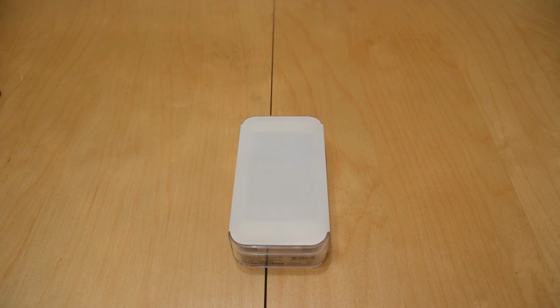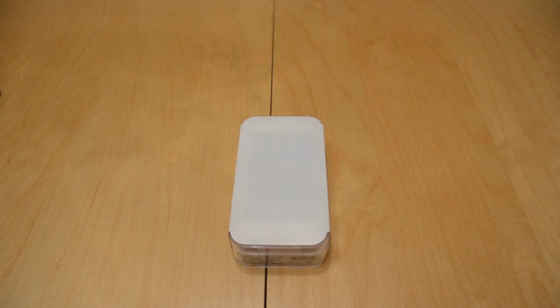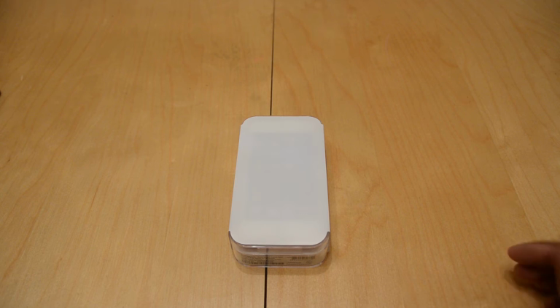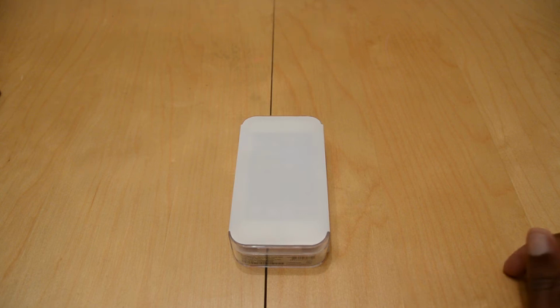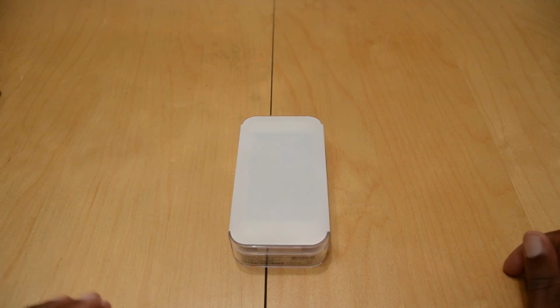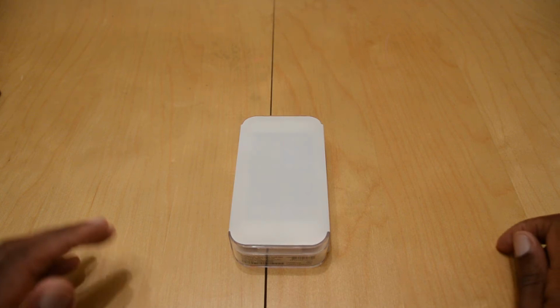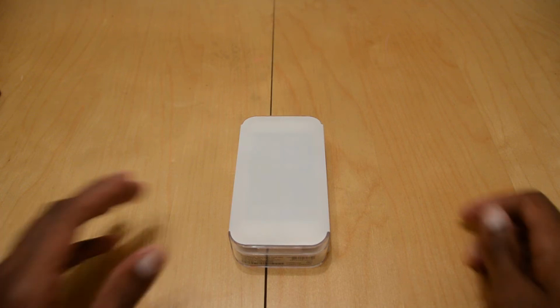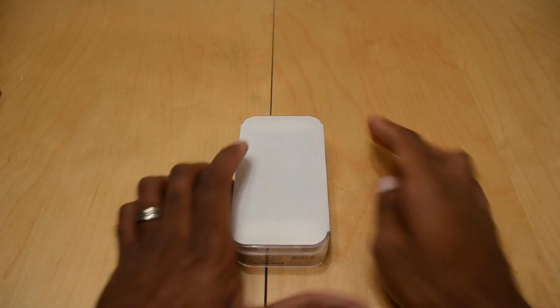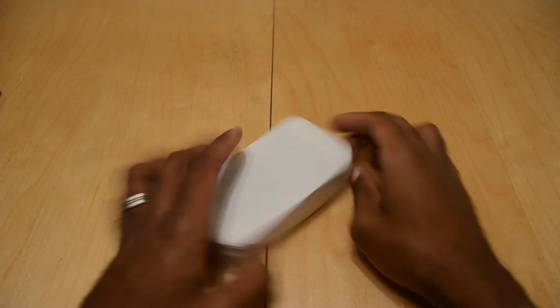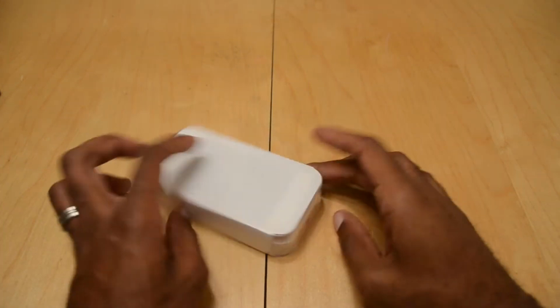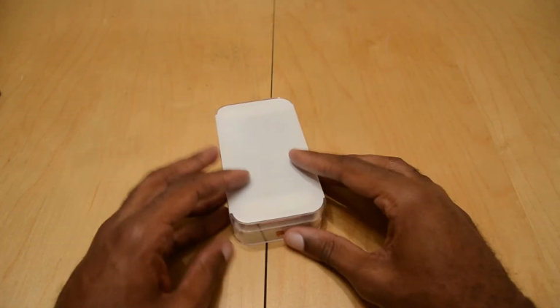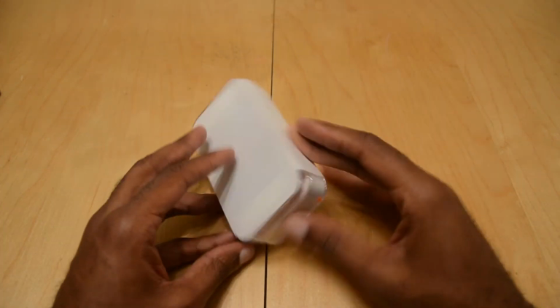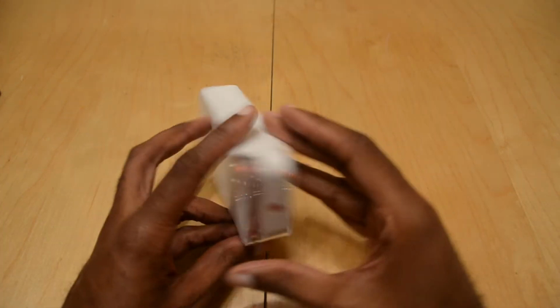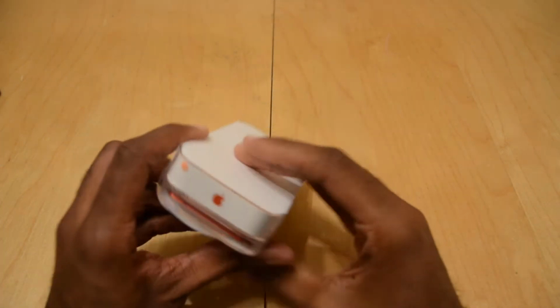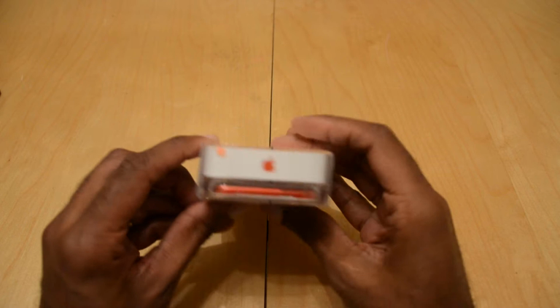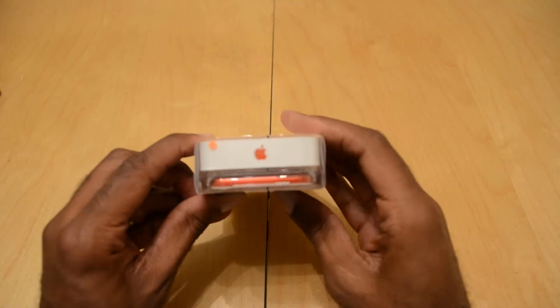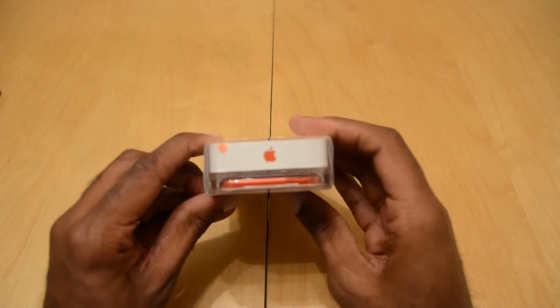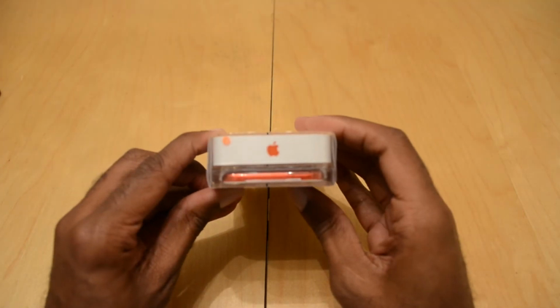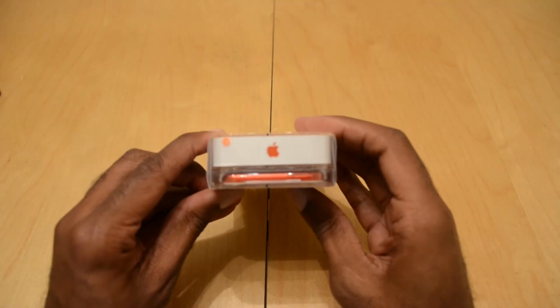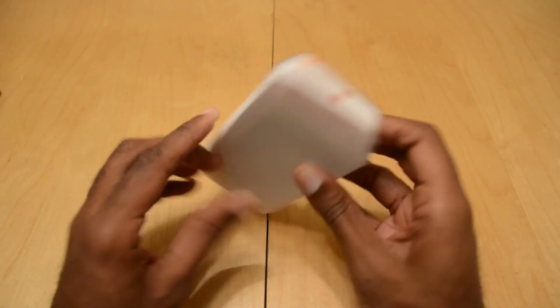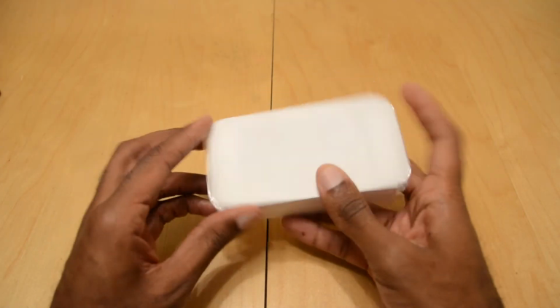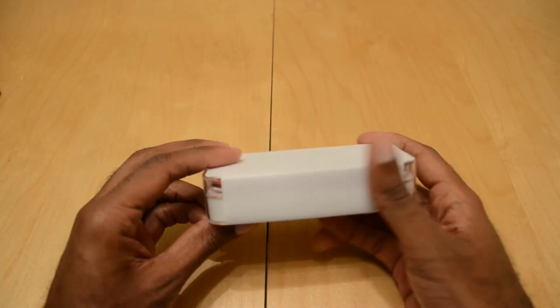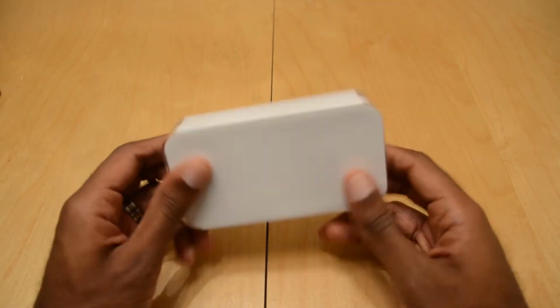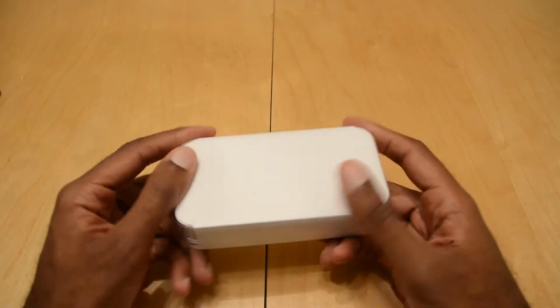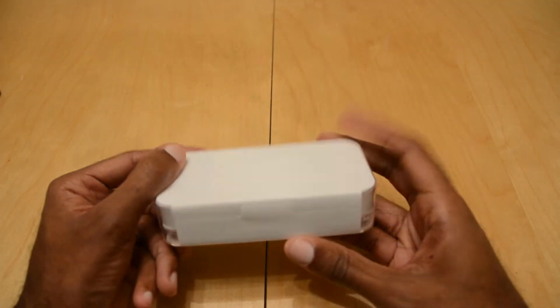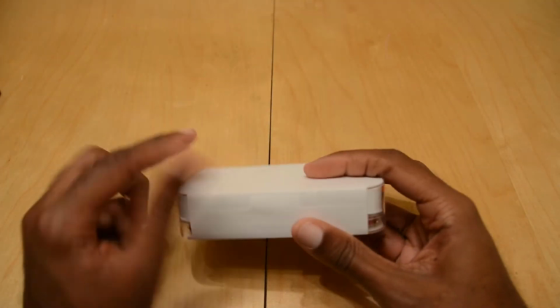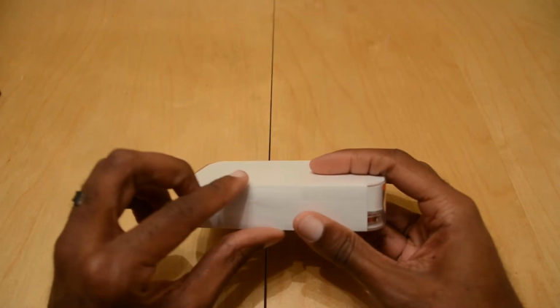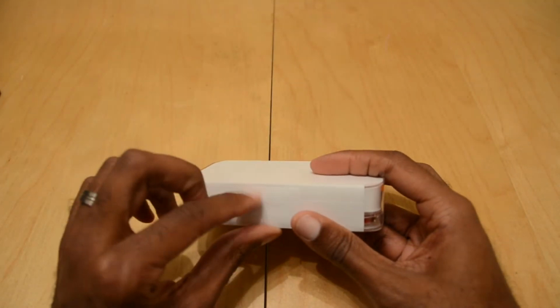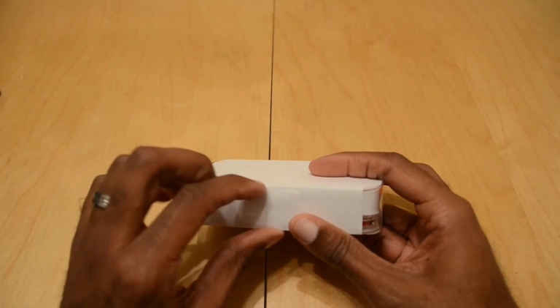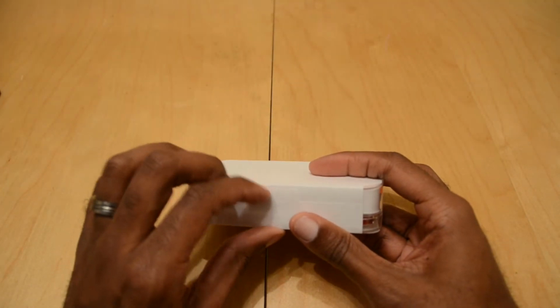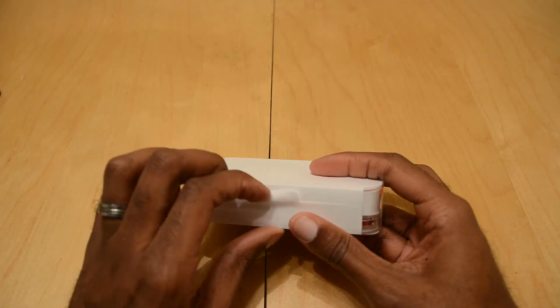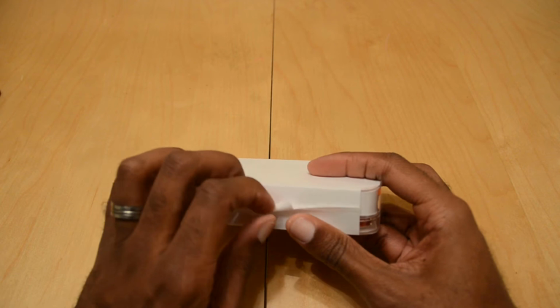Hey there folks. Mark Johnson, Tech-Snobs.com. Today we've got the brand new iPod Touch. This is the red model, fifth generation, looking forward to checking this out.